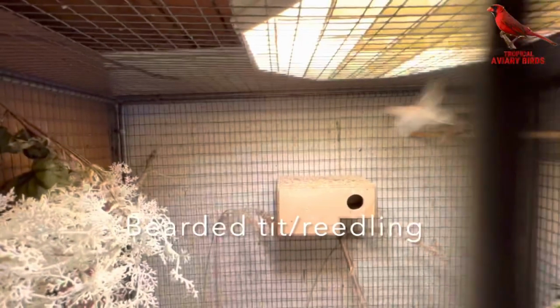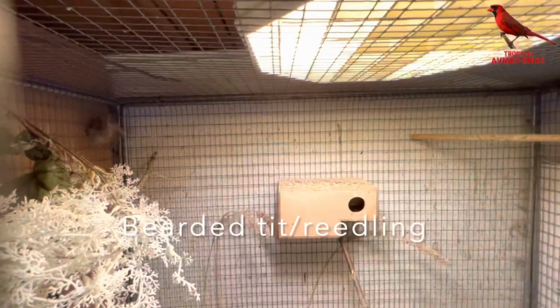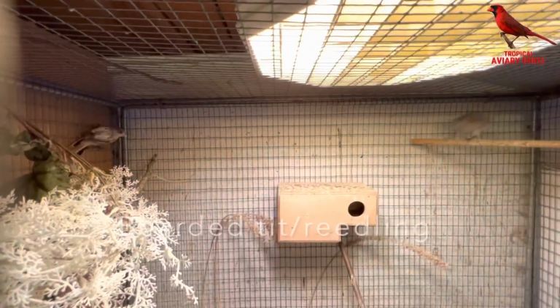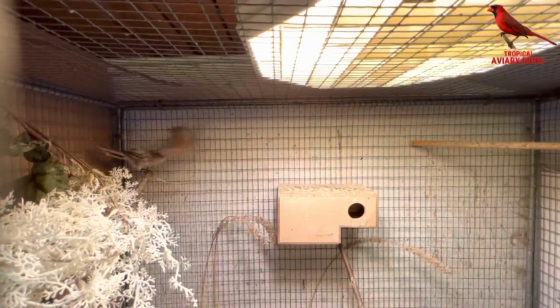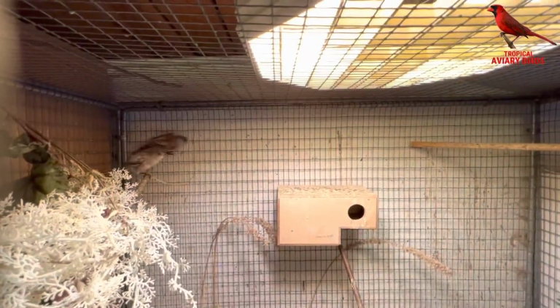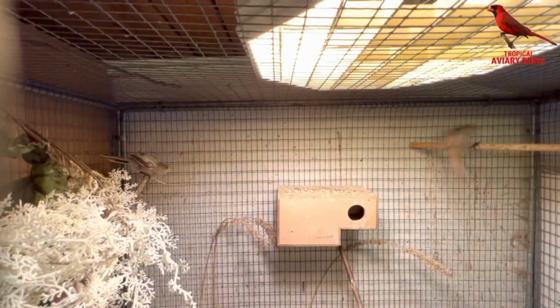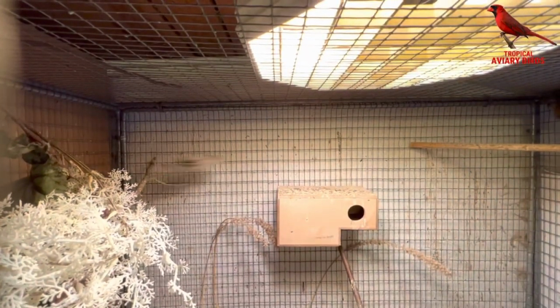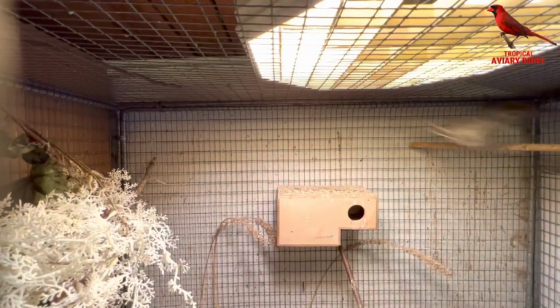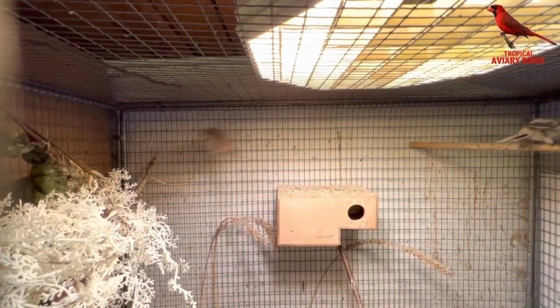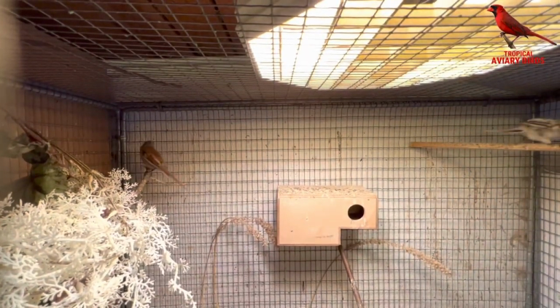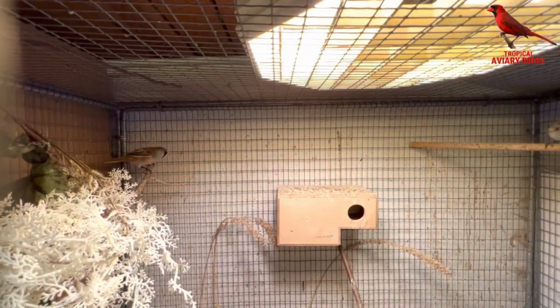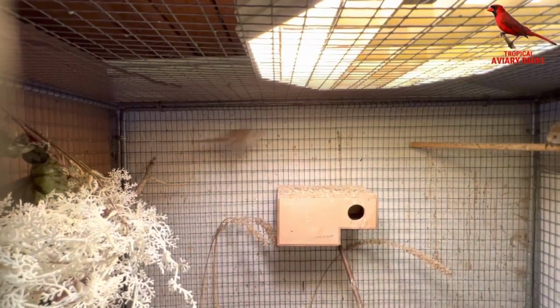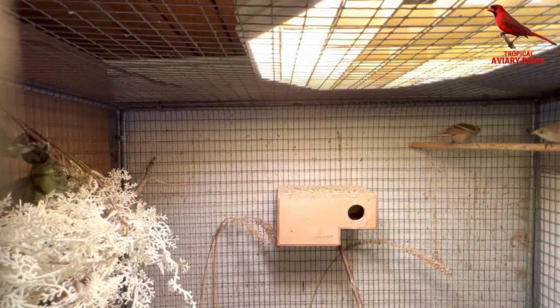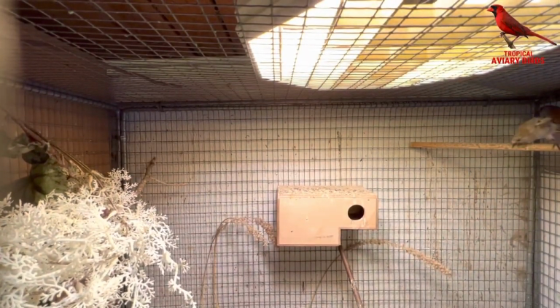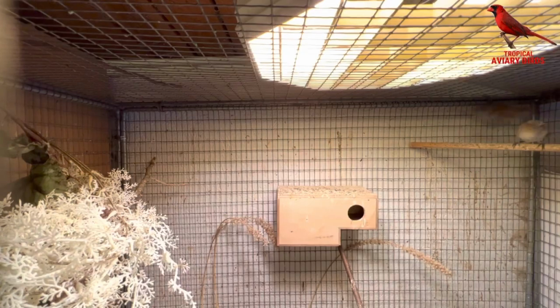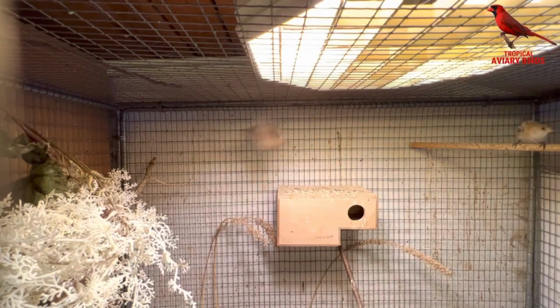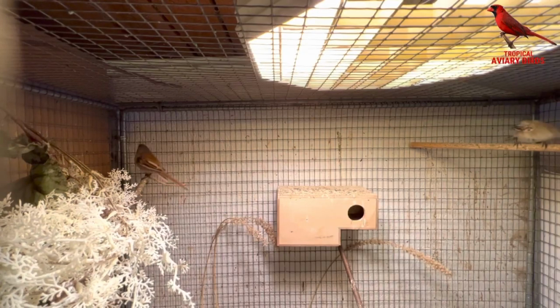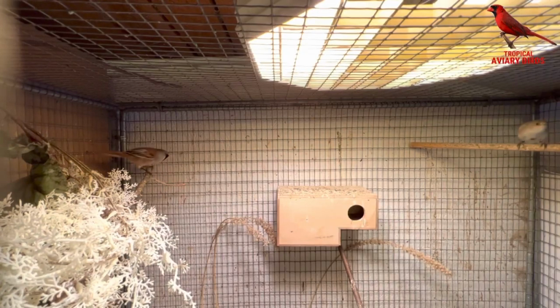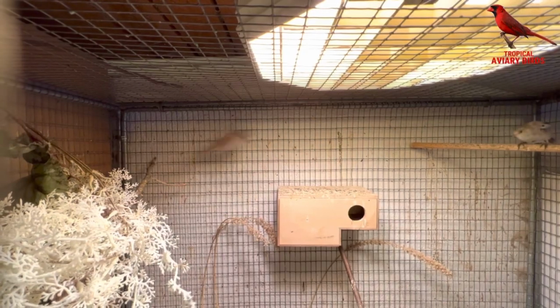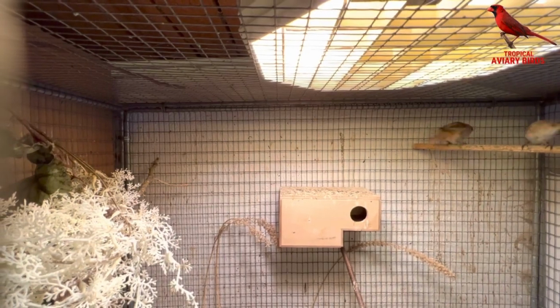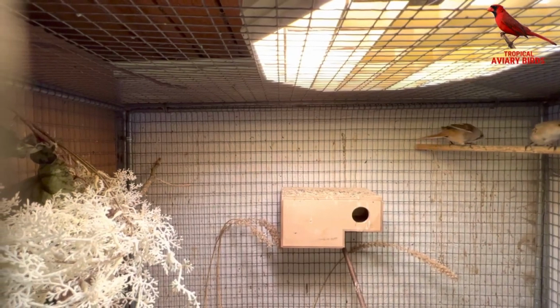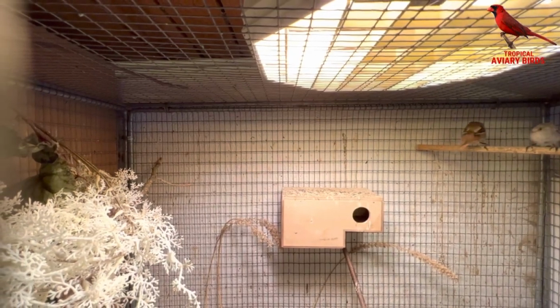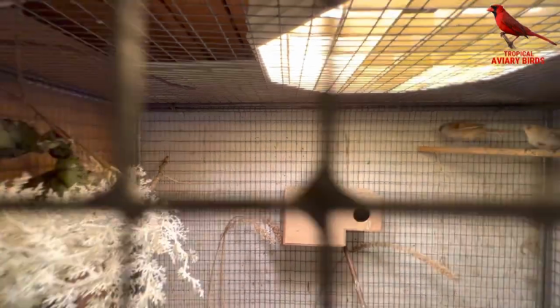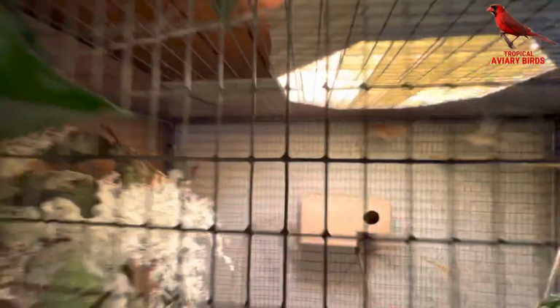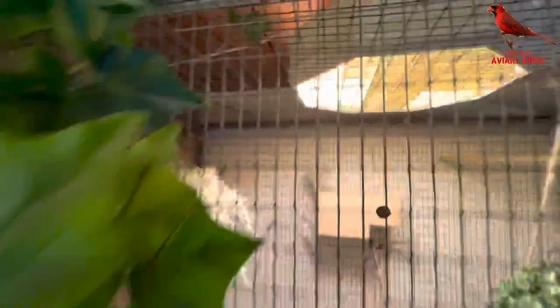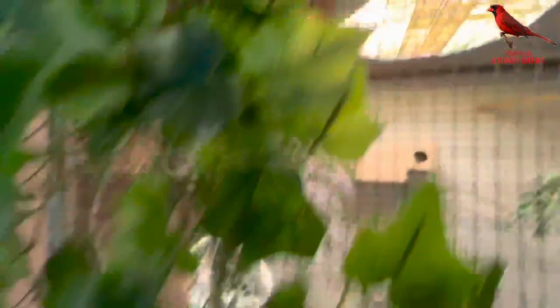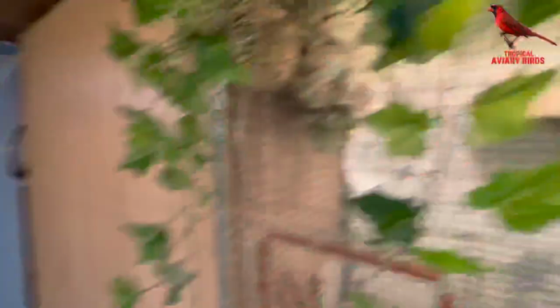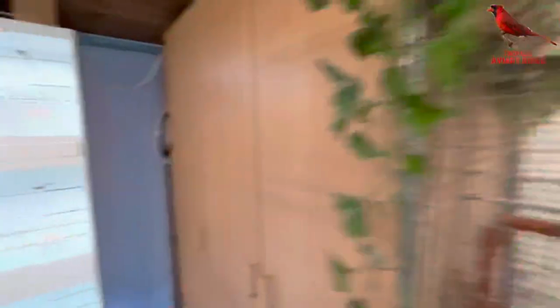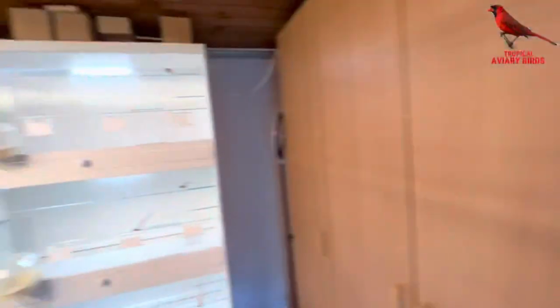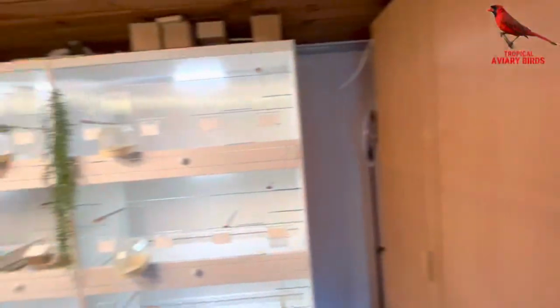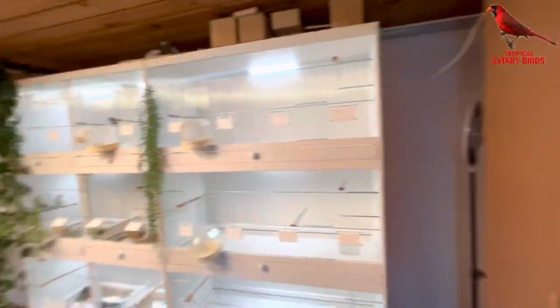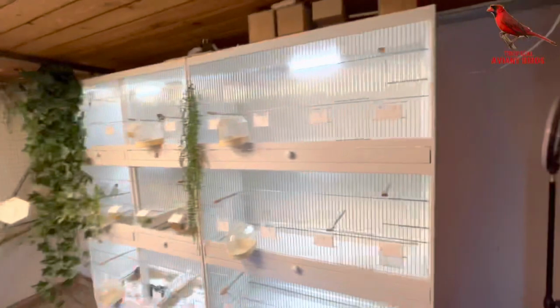The bearded tits actually built a nest and laid some eggs, but they were infertile, and now they've begun to change their feathers.